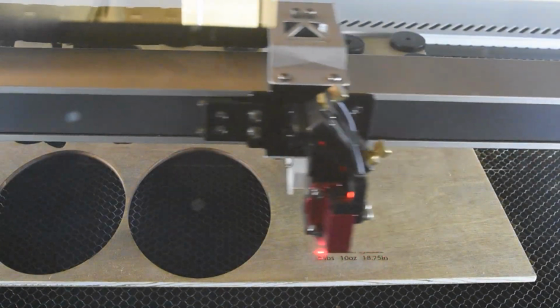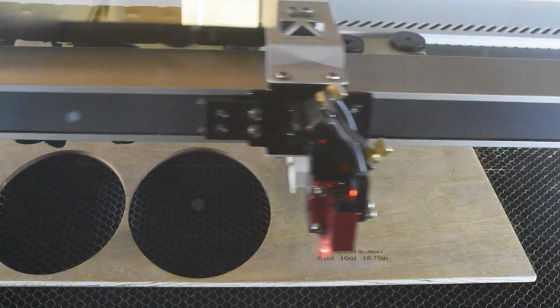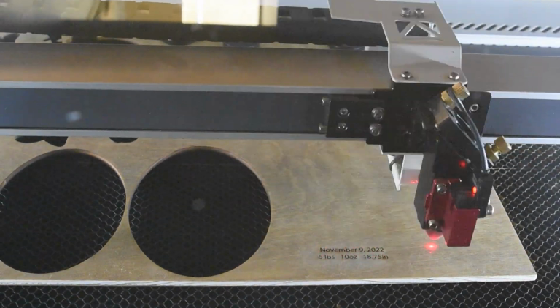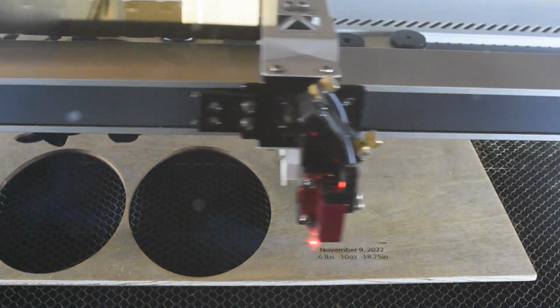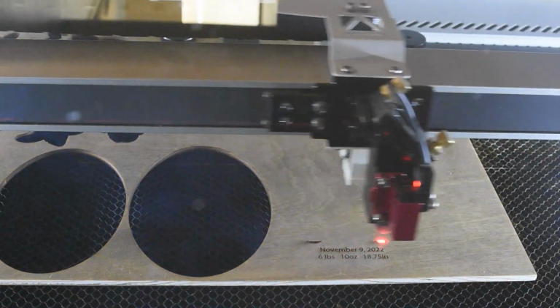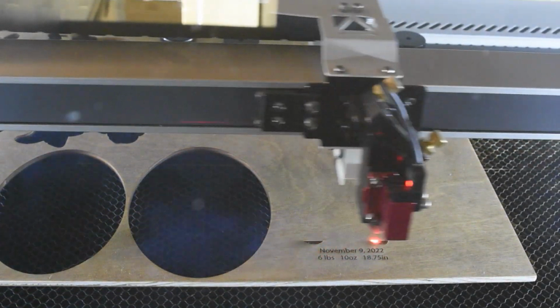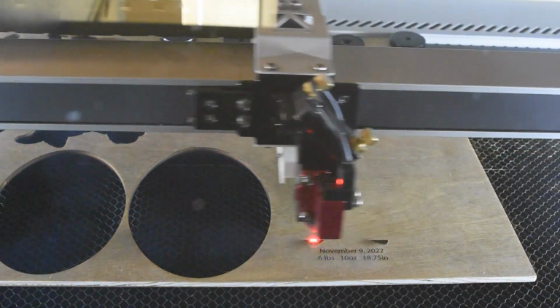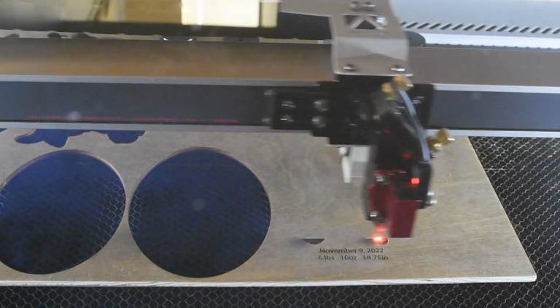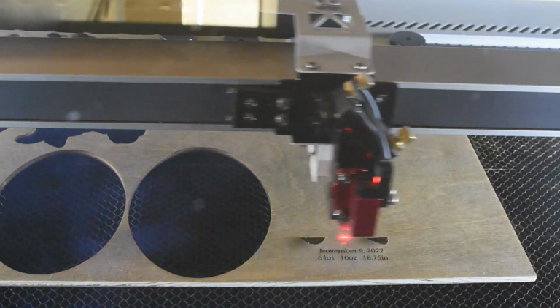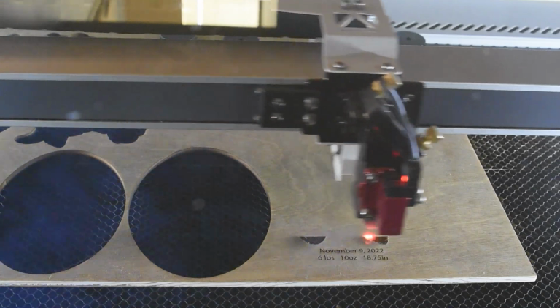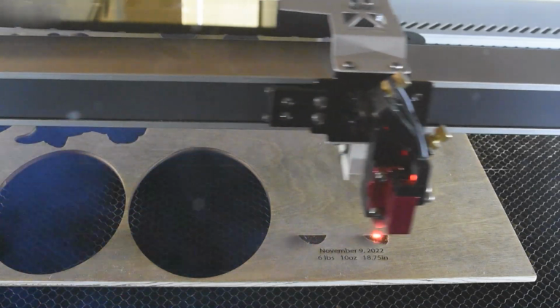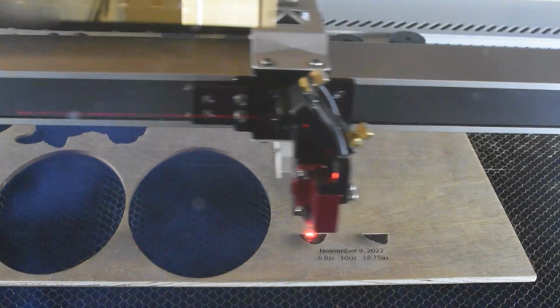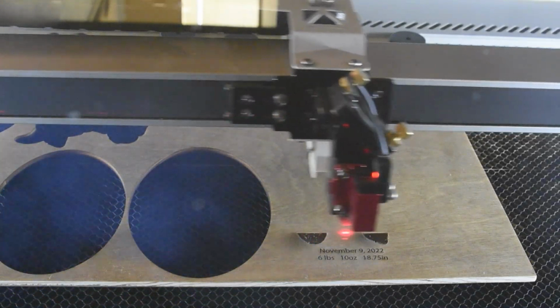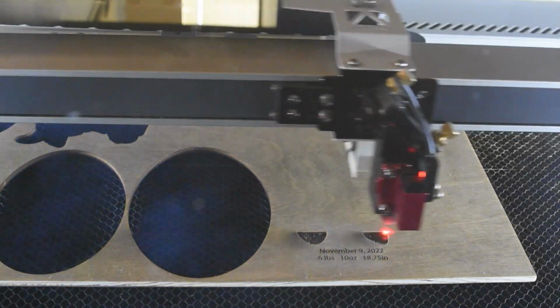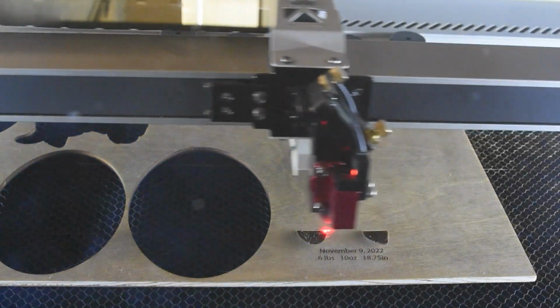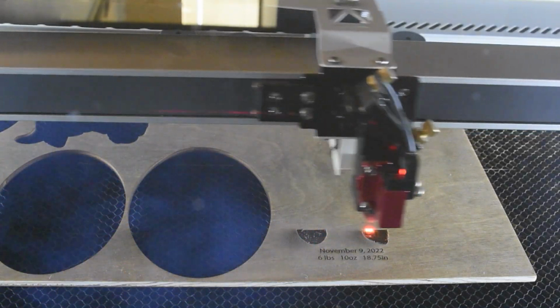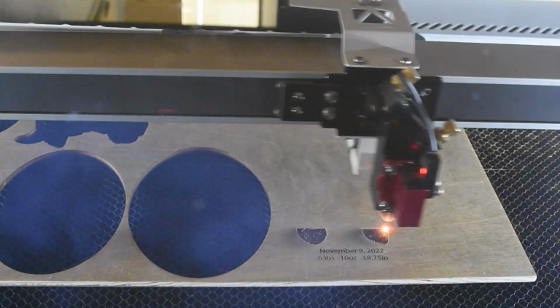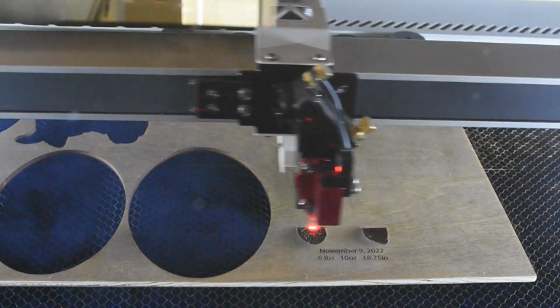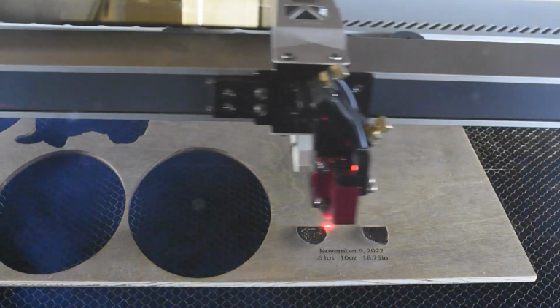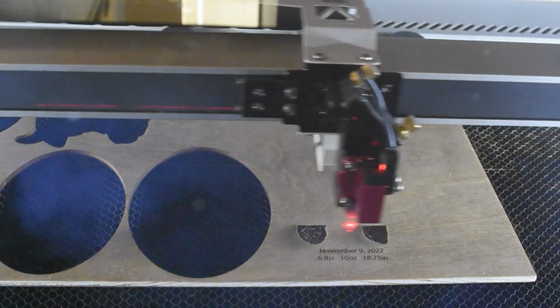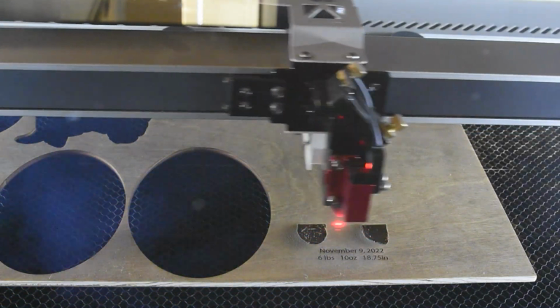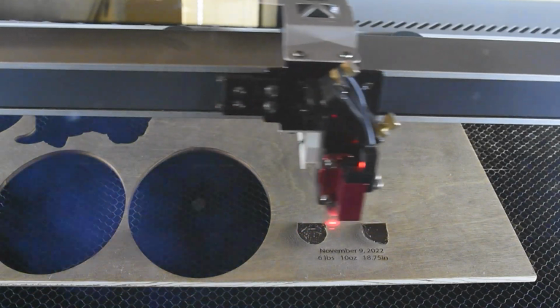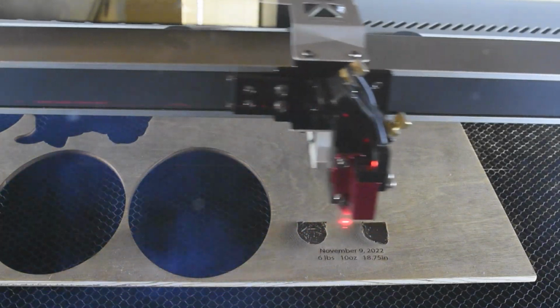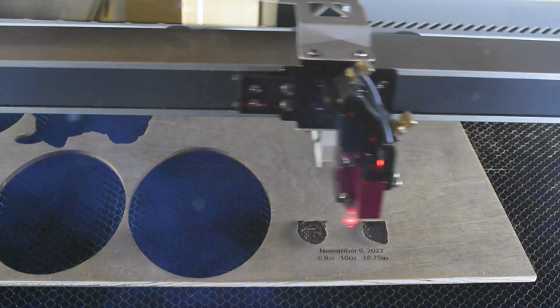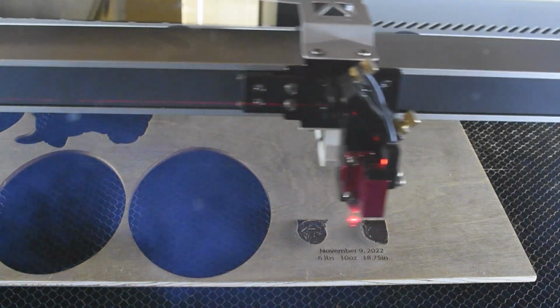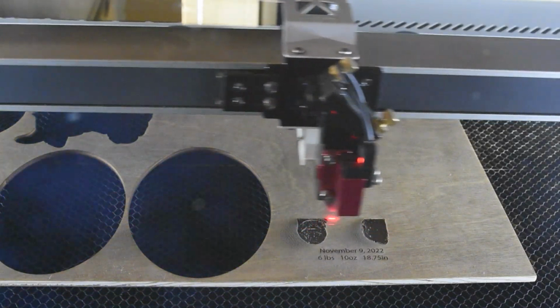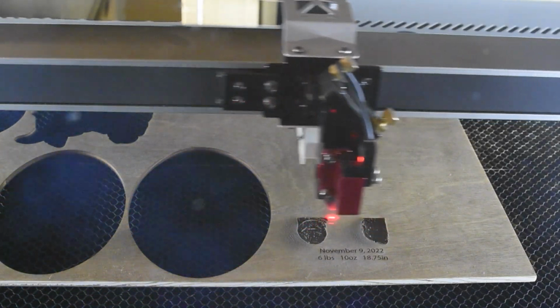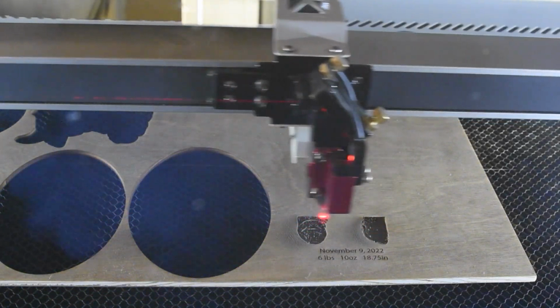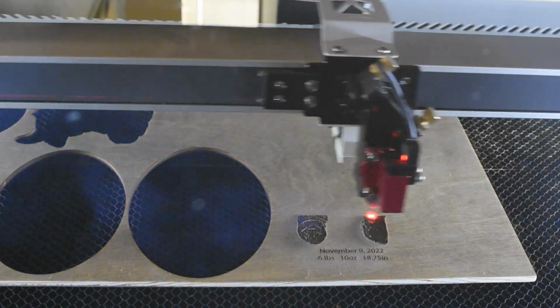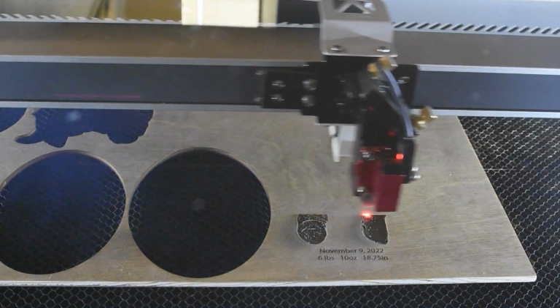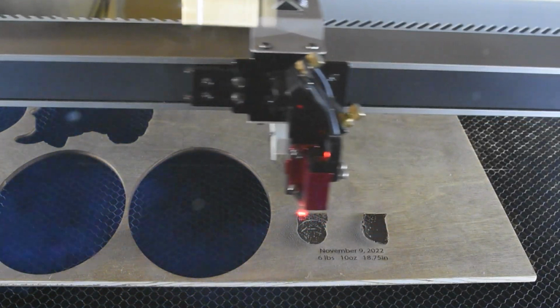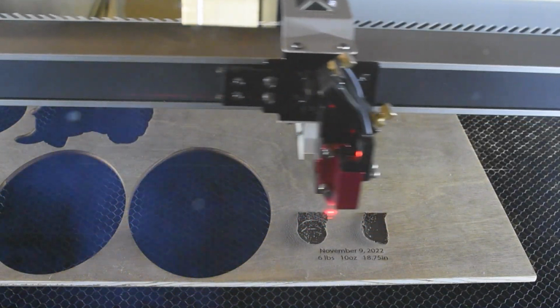My laser is the Aeon Mira 9. For projects like this I've gone ahead and stained my board first, but I do not mask them and will just clean it up after it's done with a baby wipe.